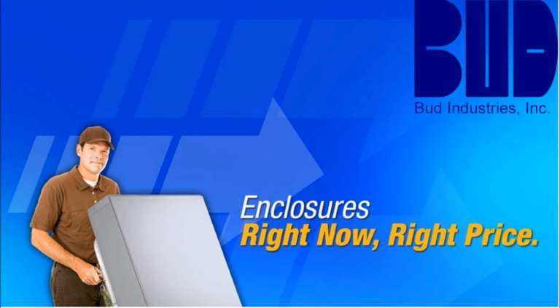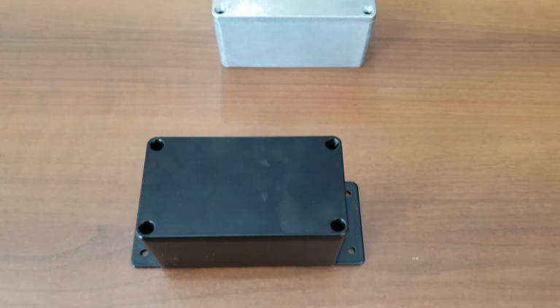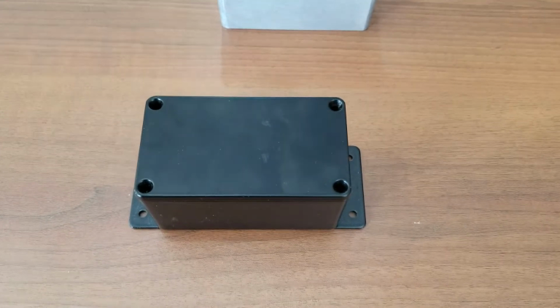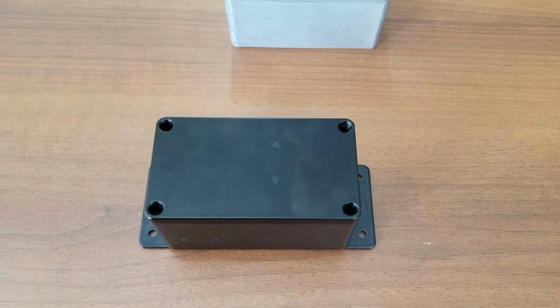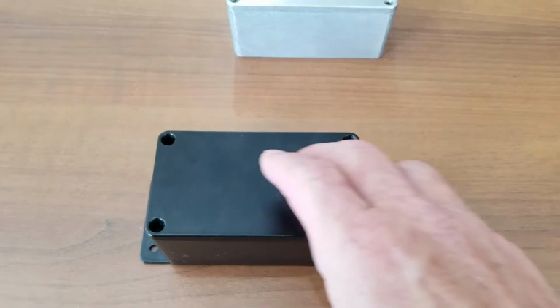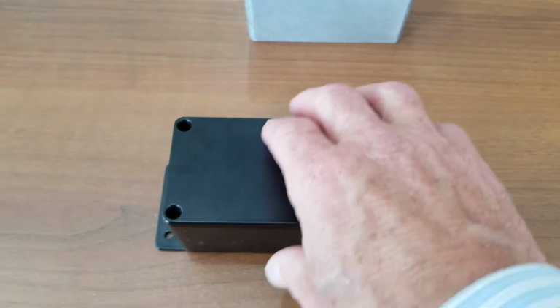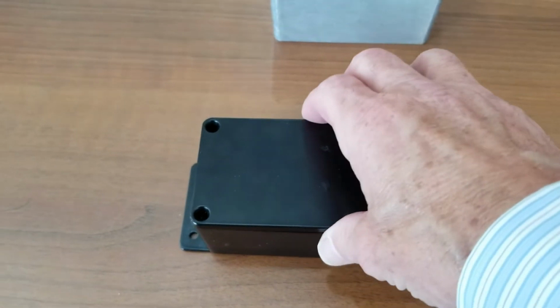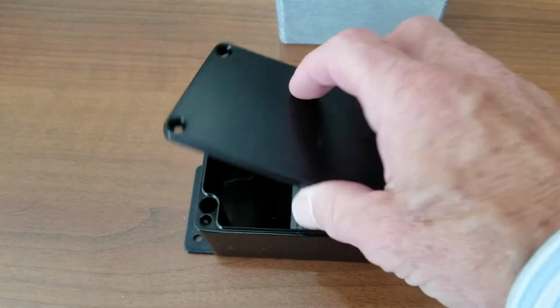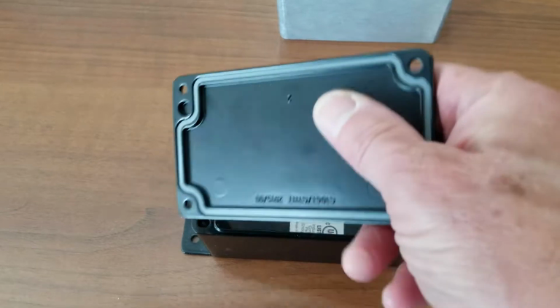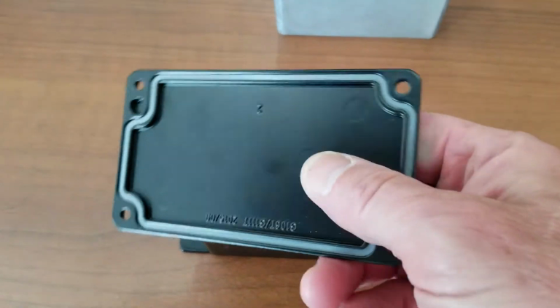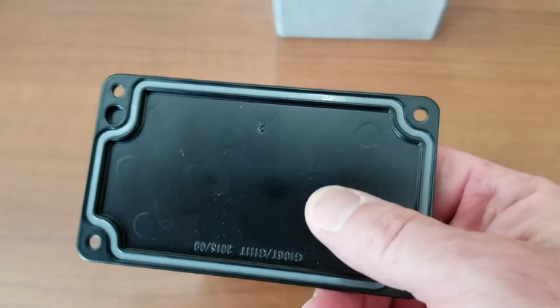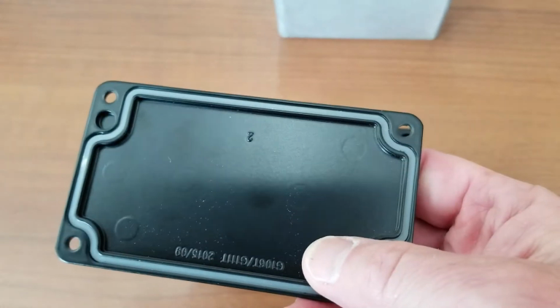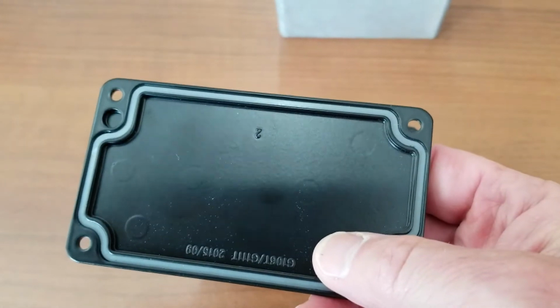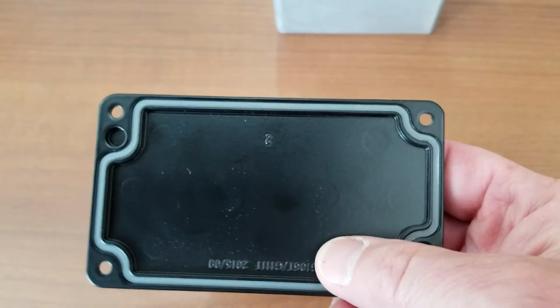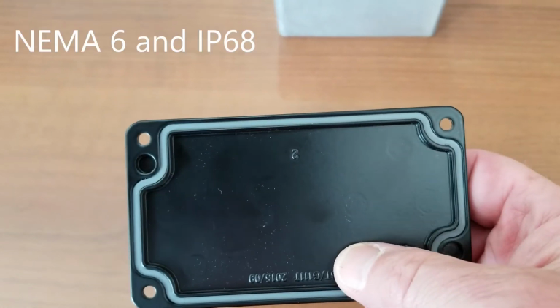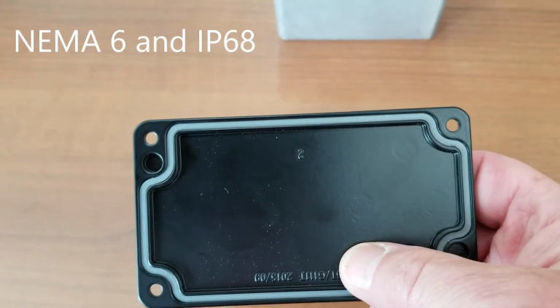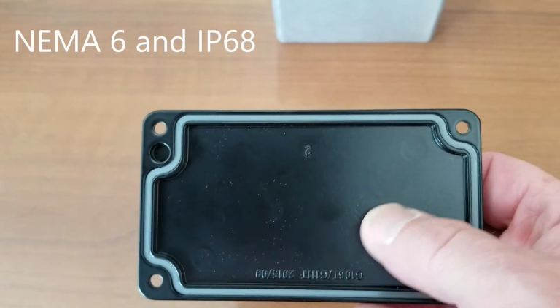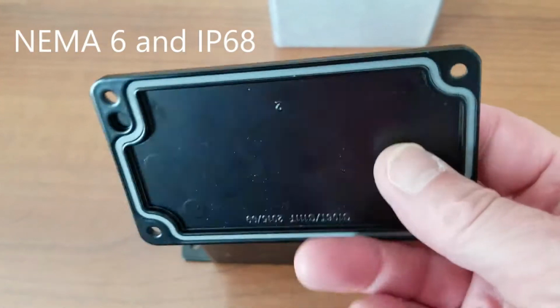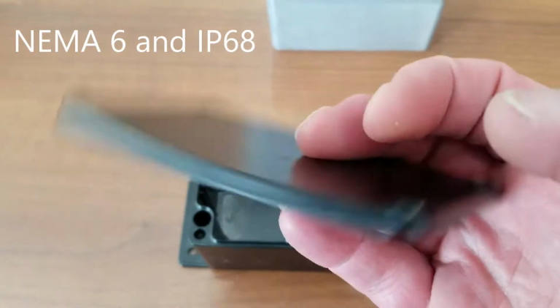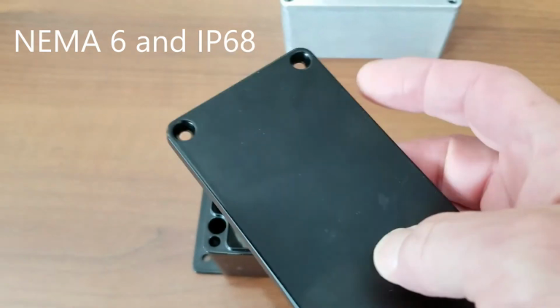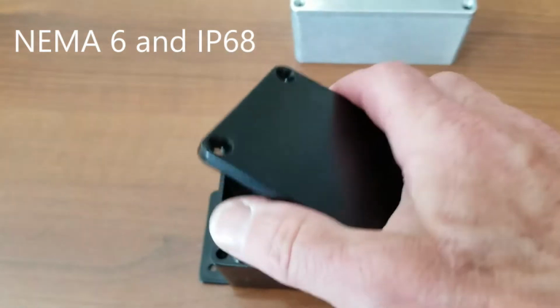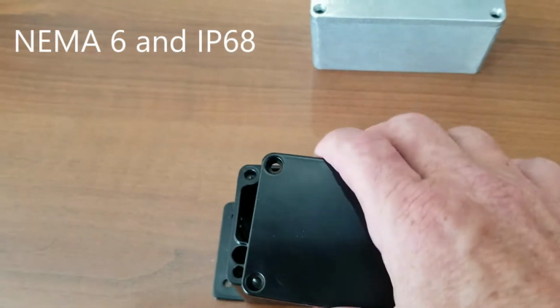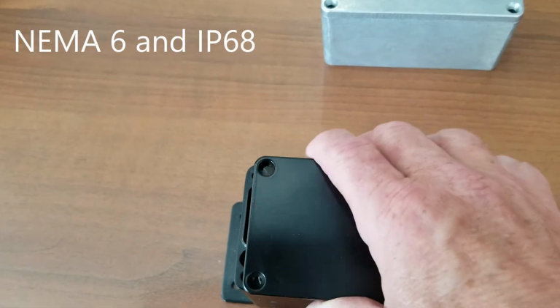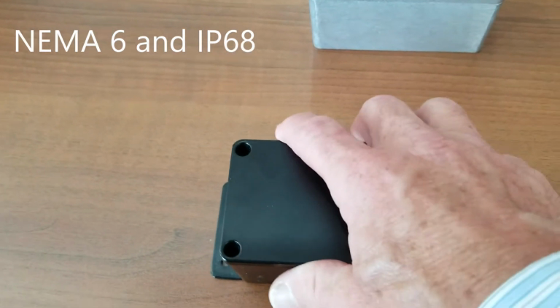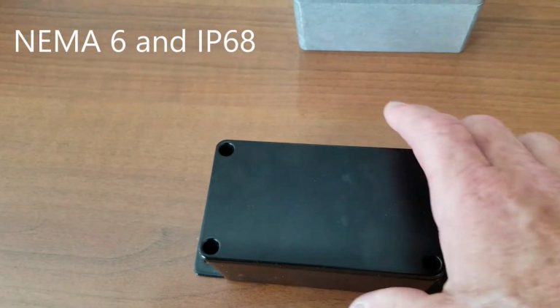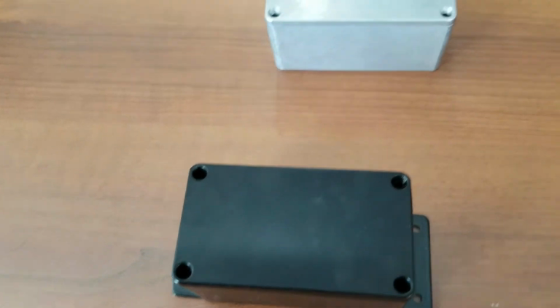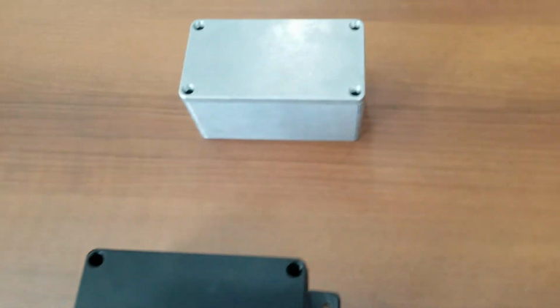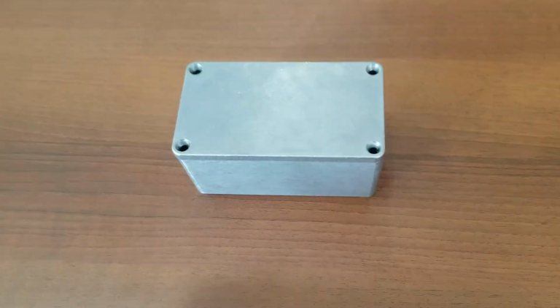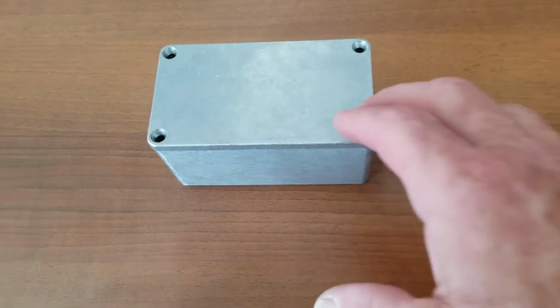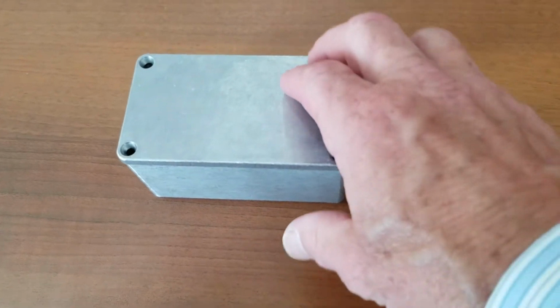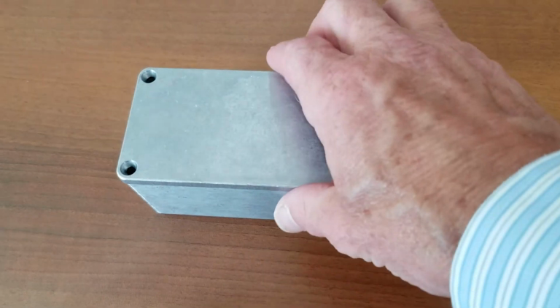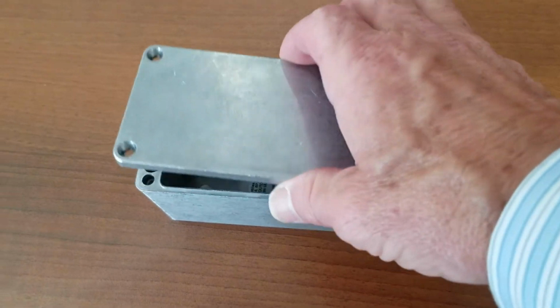It is always exciting to take a good product and make it better. Bud's upgraded AN diecast box series now meets NEMA 6 and IP68 ratings, providing the highest level of protection available in the industry at such a low price.